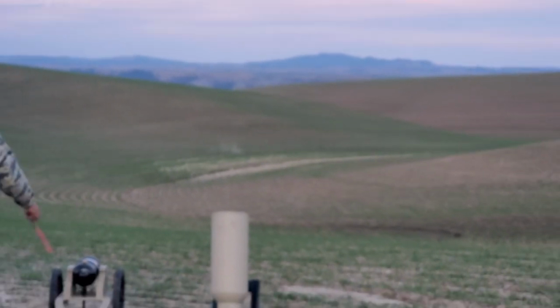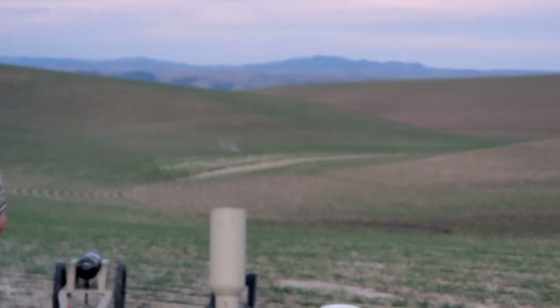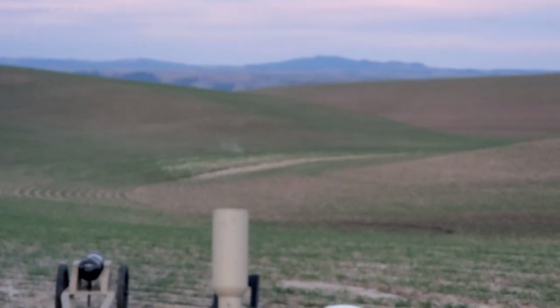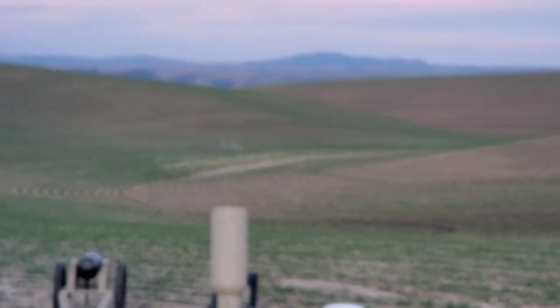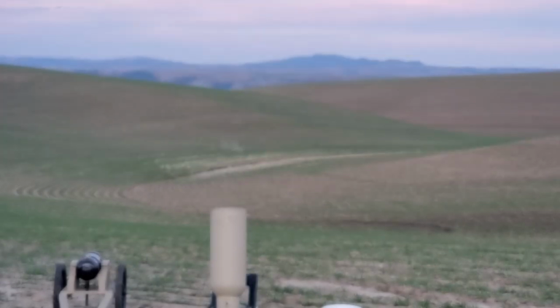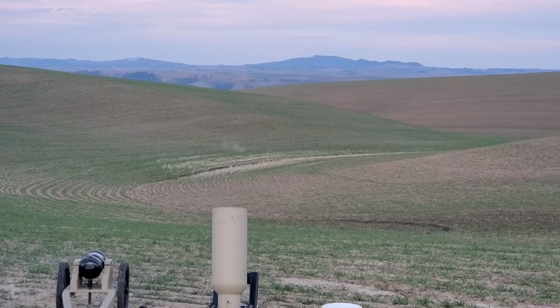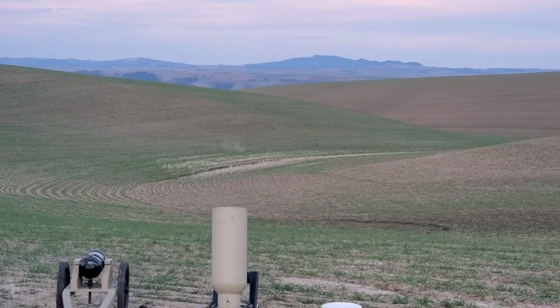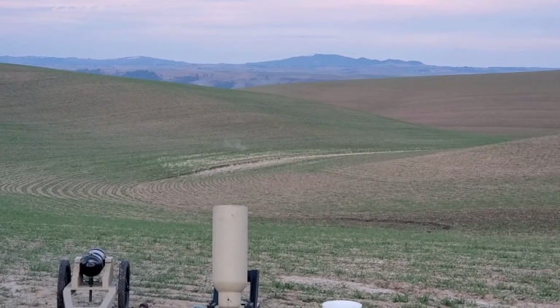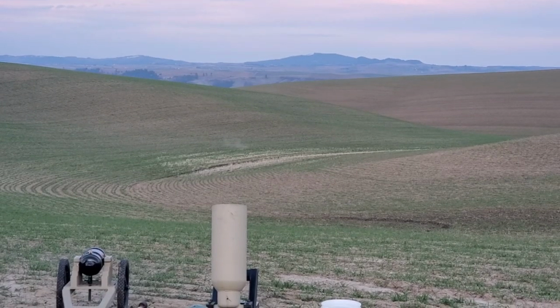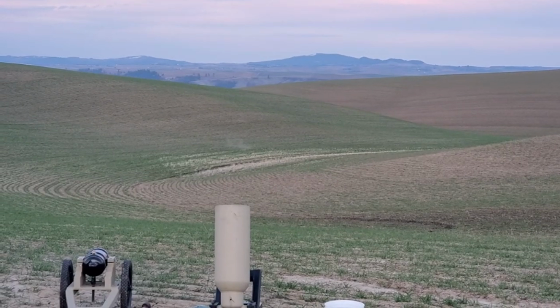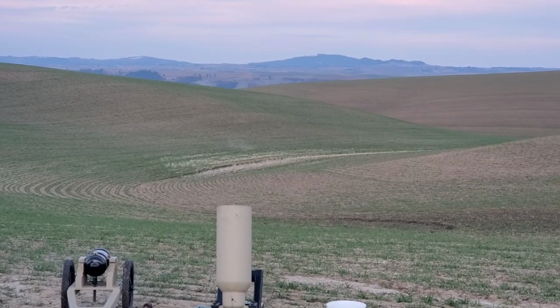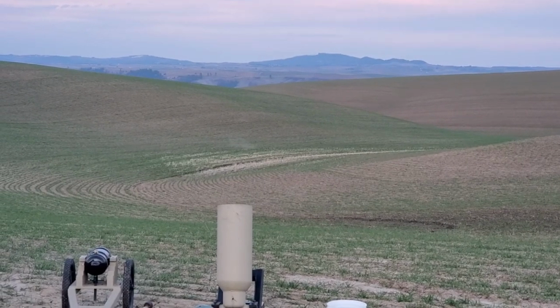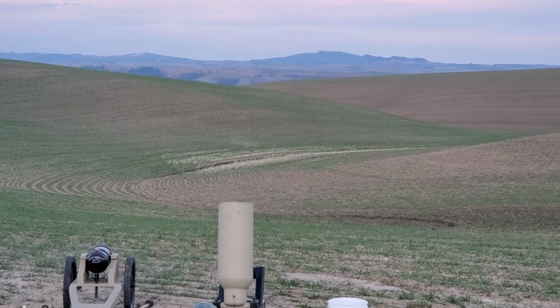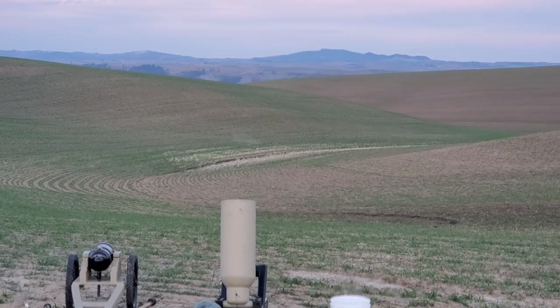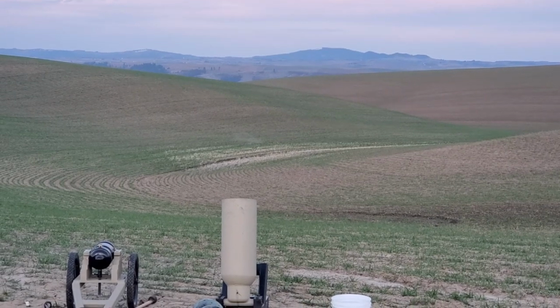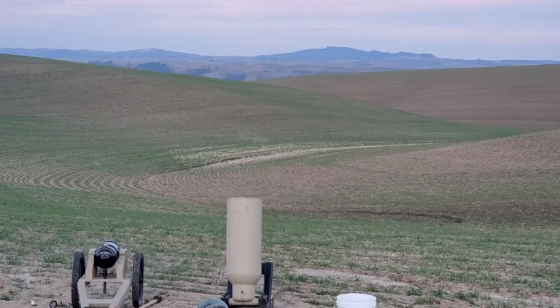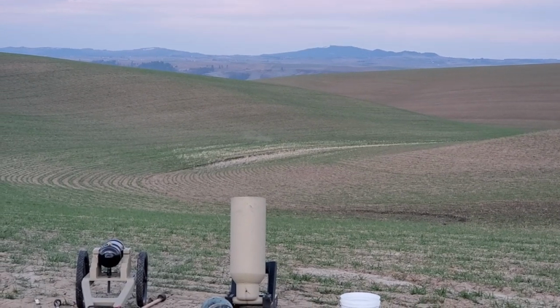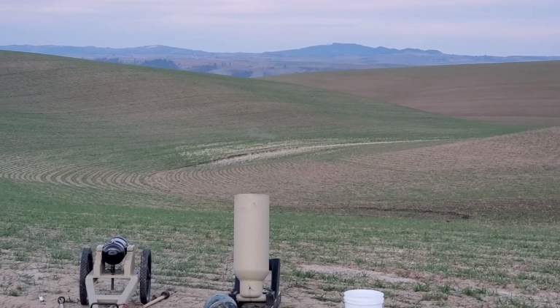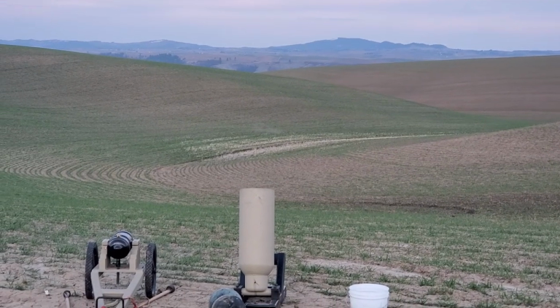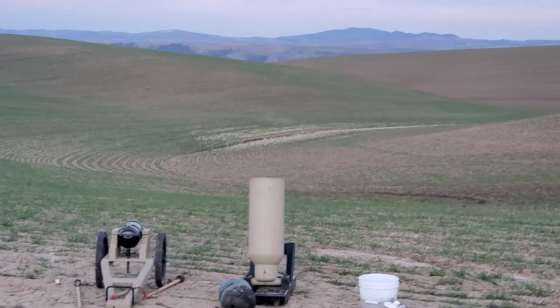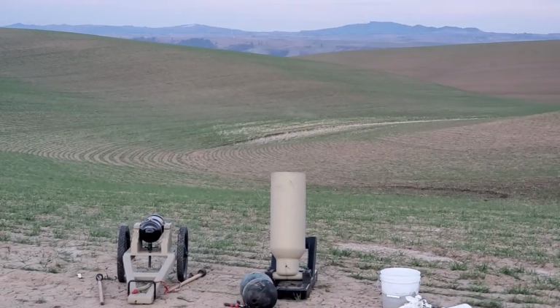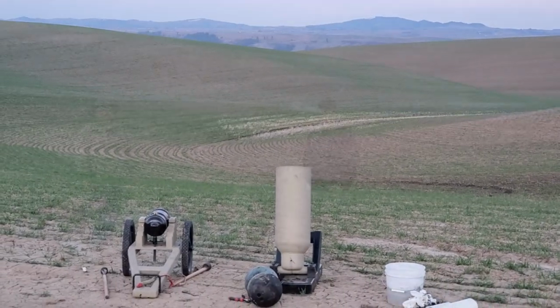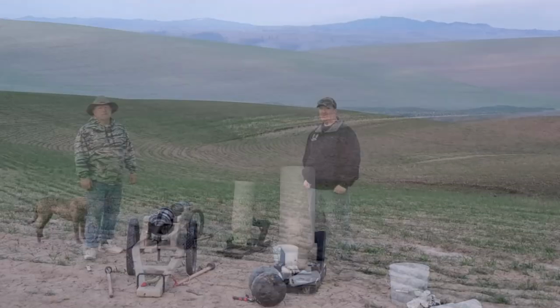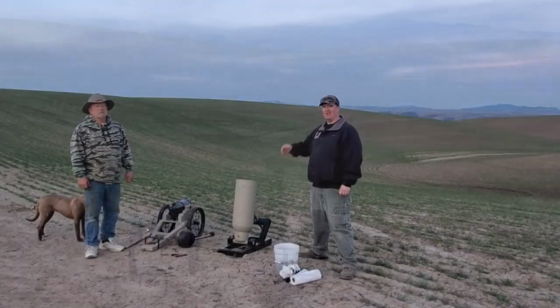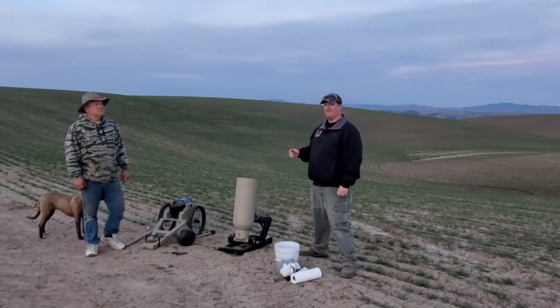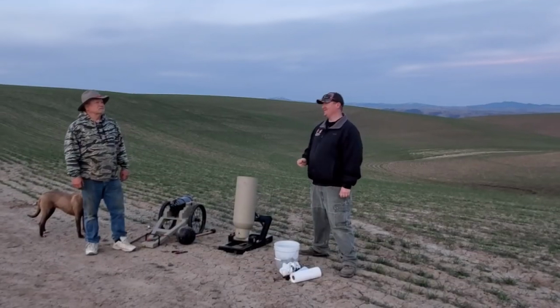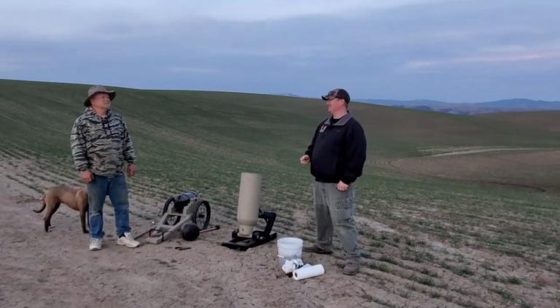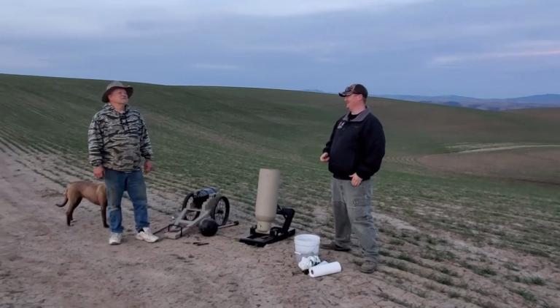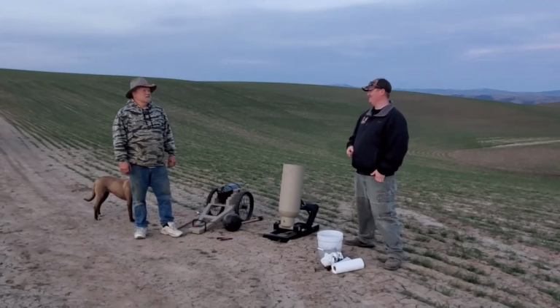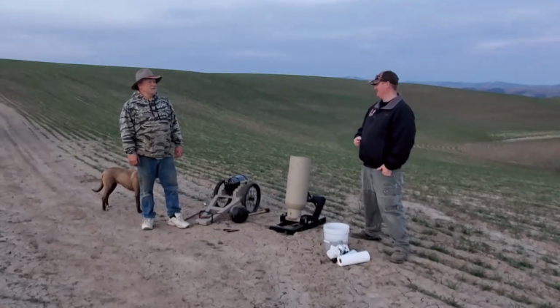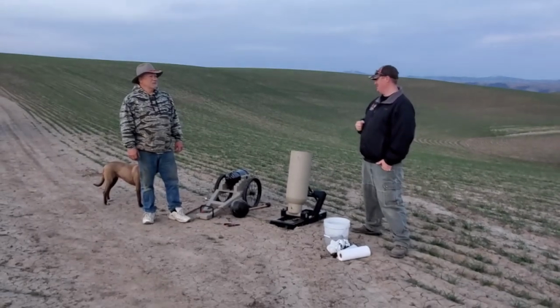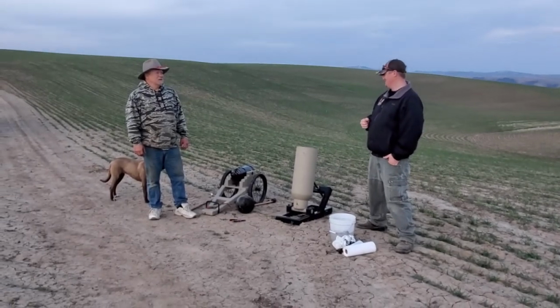Wow. That was incredible. Wow, you can really hear that thing moving. Wow, these were a lot of fun. Thanks for having us out Billy — that was awesome.